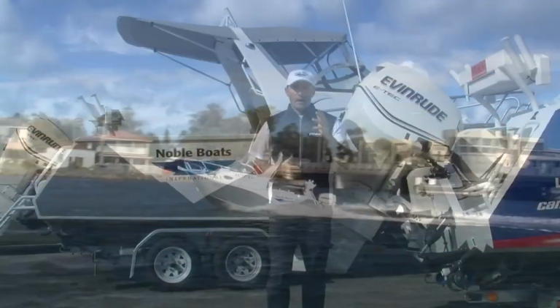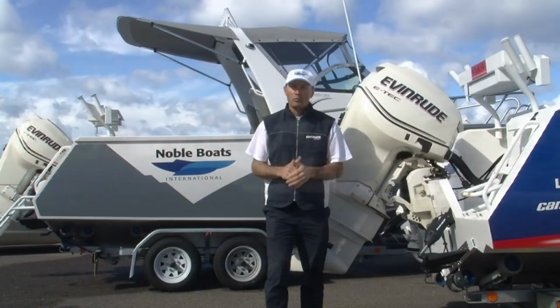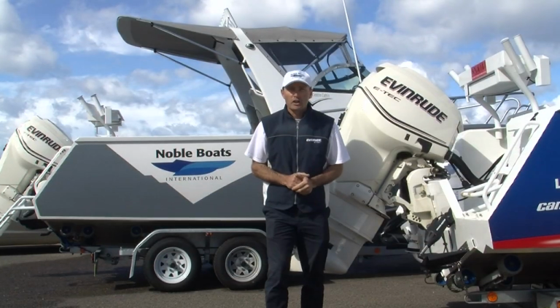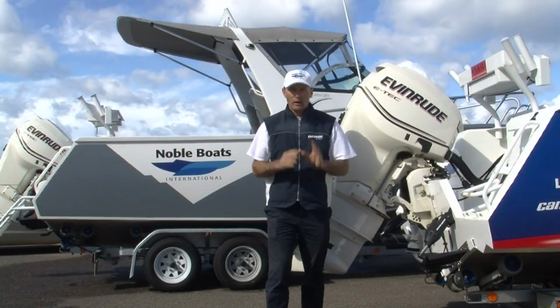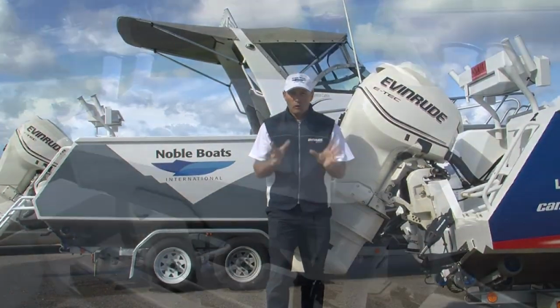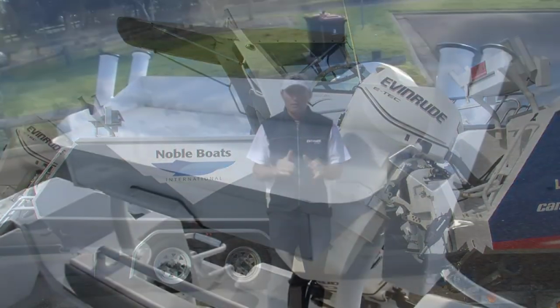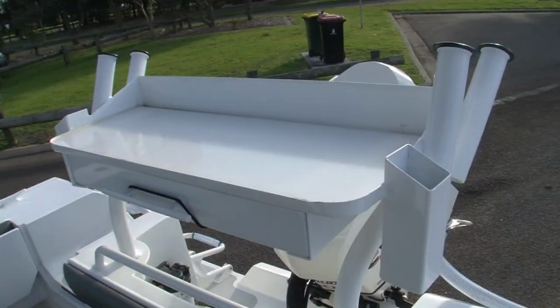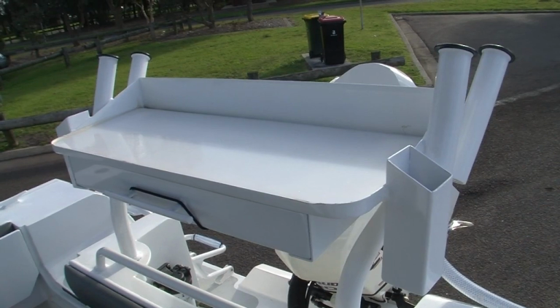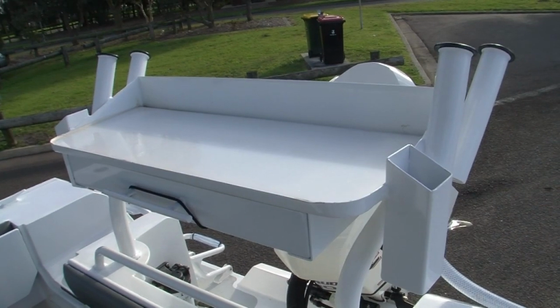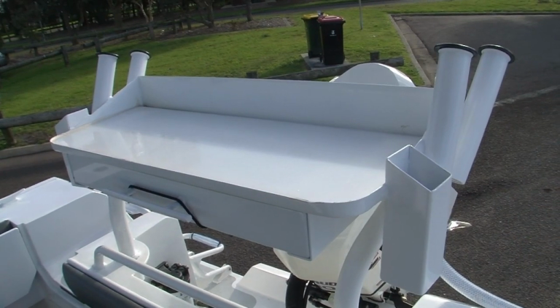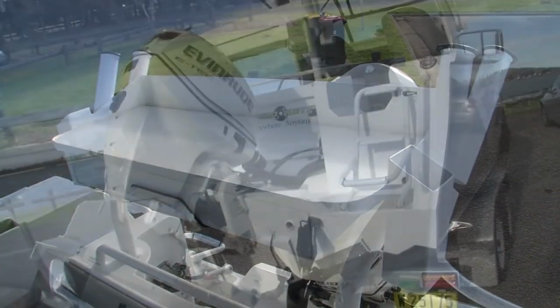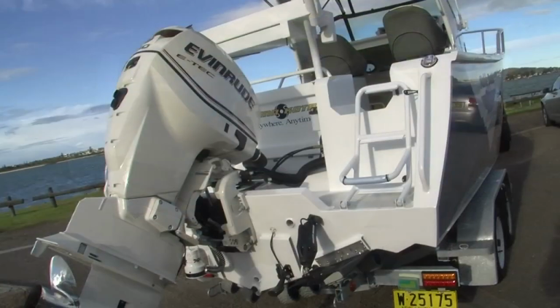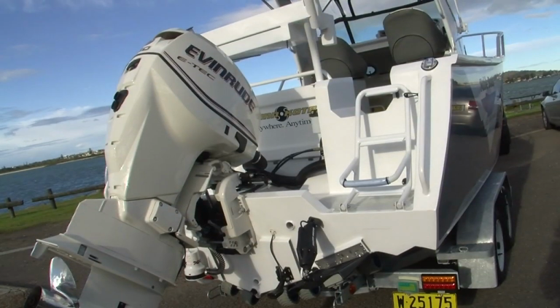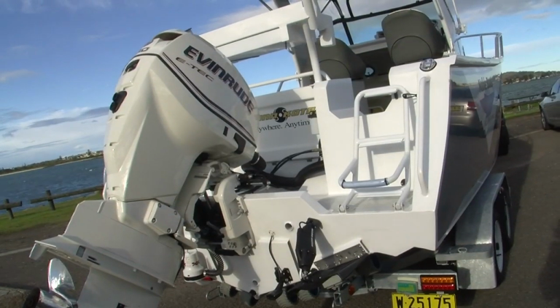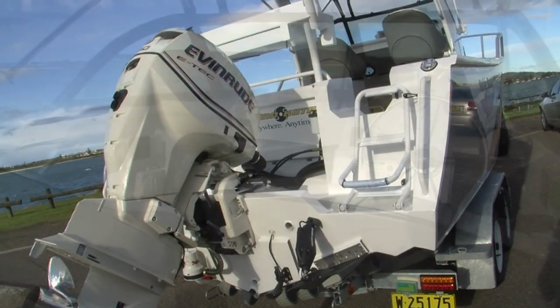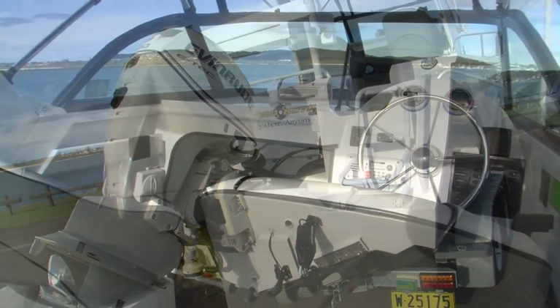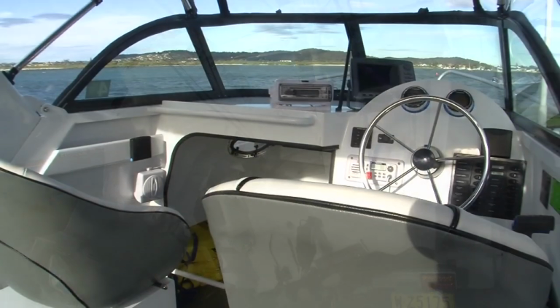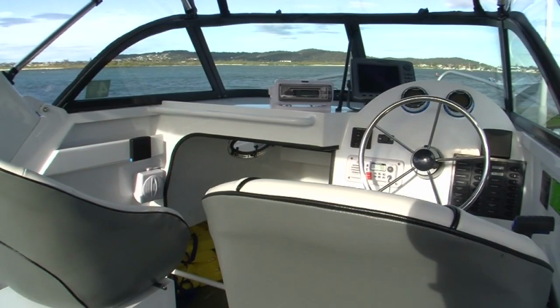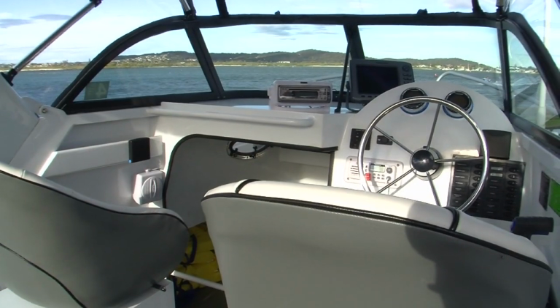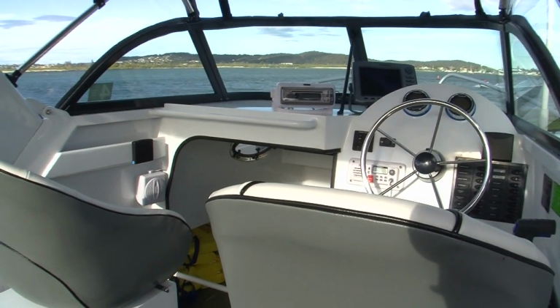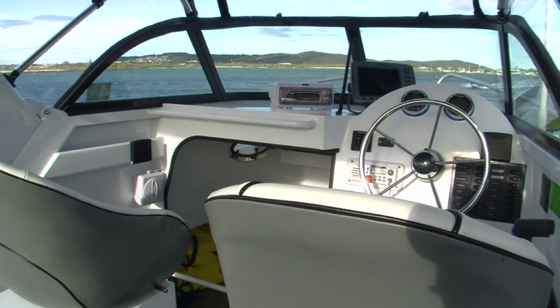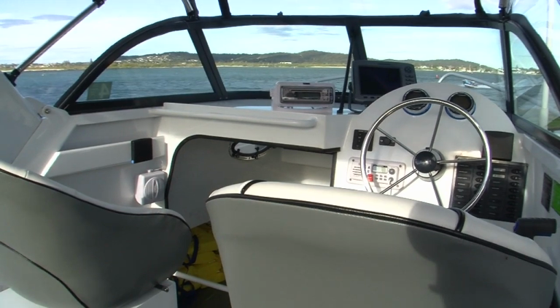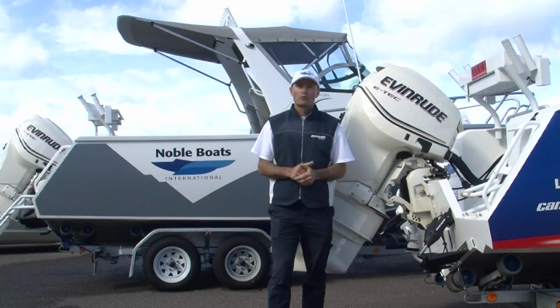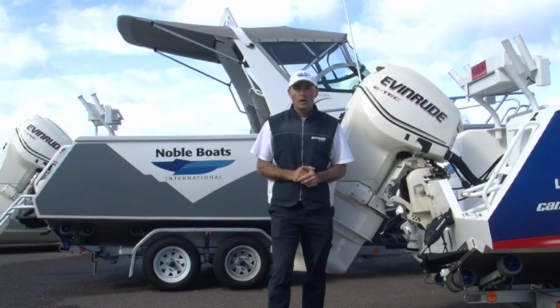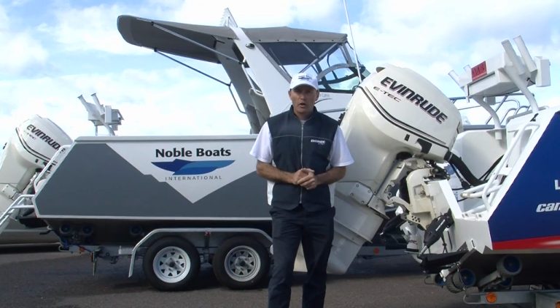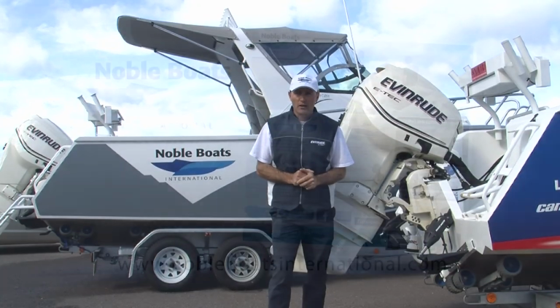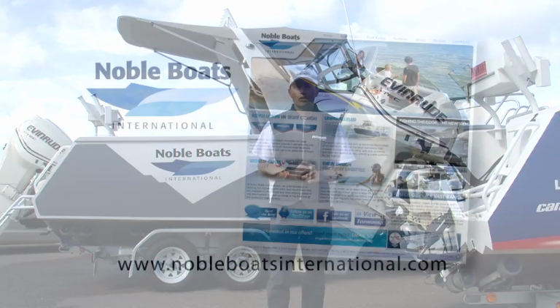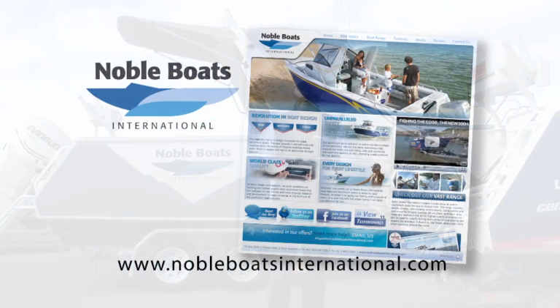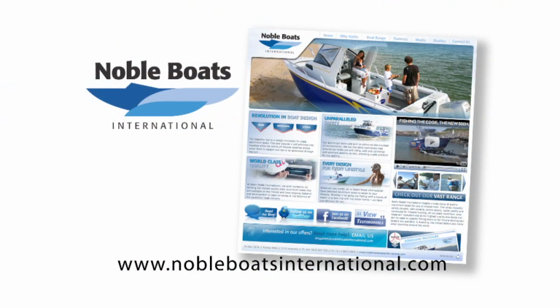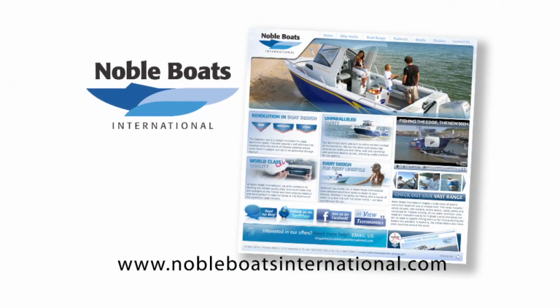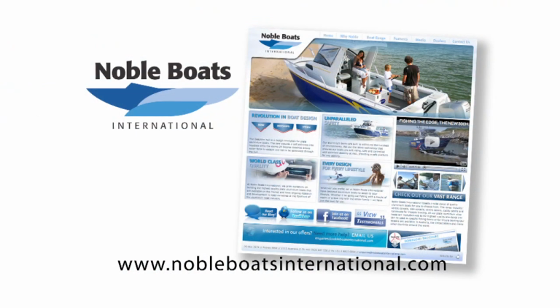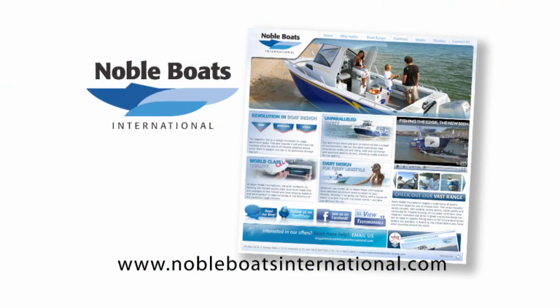At Noble Boats International they can fully customise your boating needs, whether it's fishing, laying about on the water, or just spending some time with the family. Get onto the website — nobleboatsinternational.com — and check out the great range.